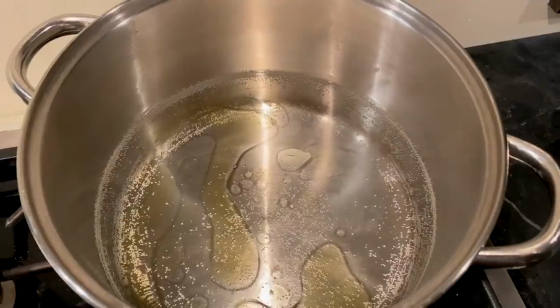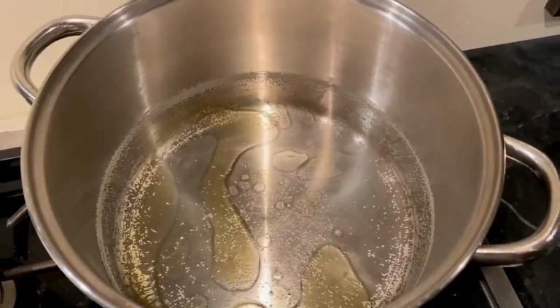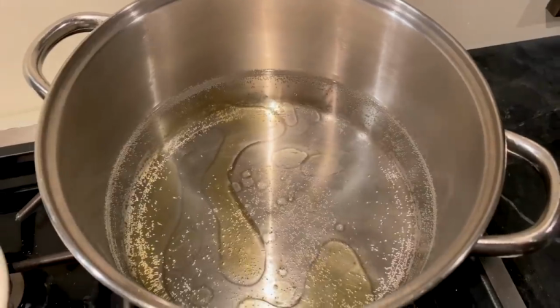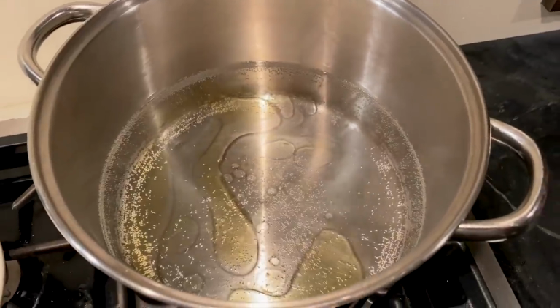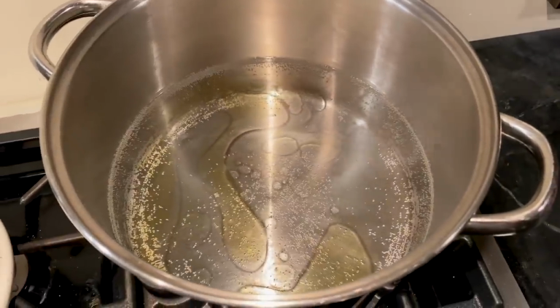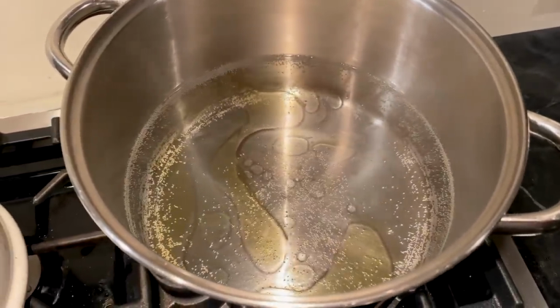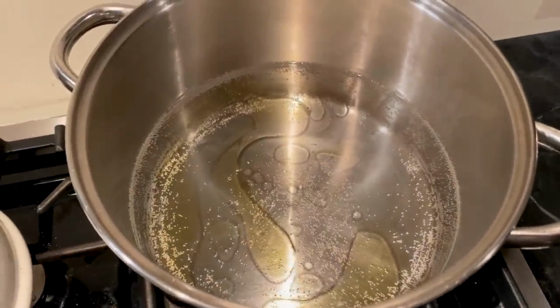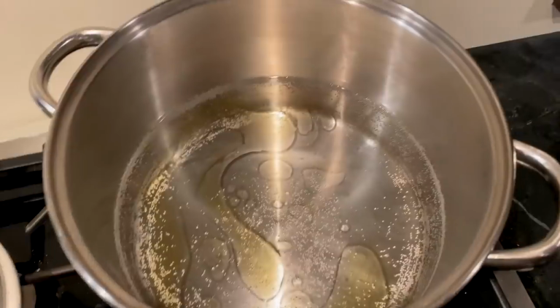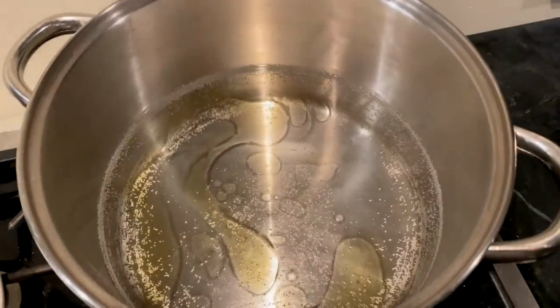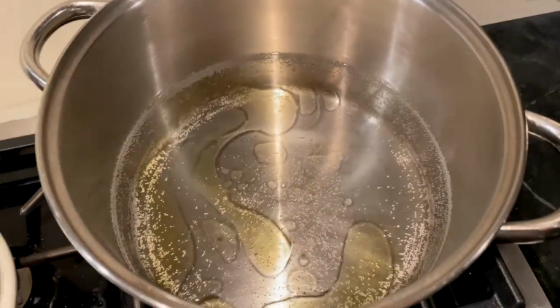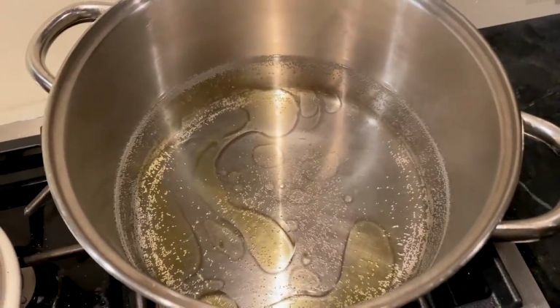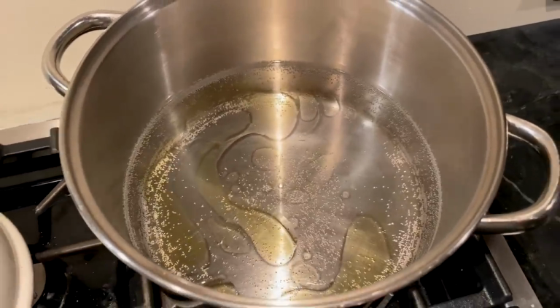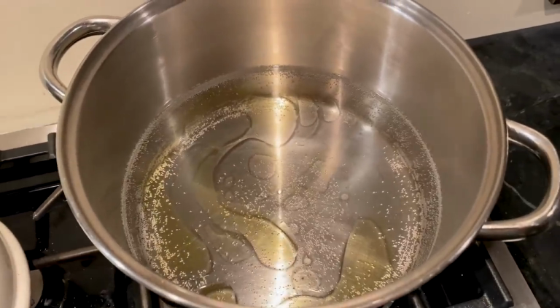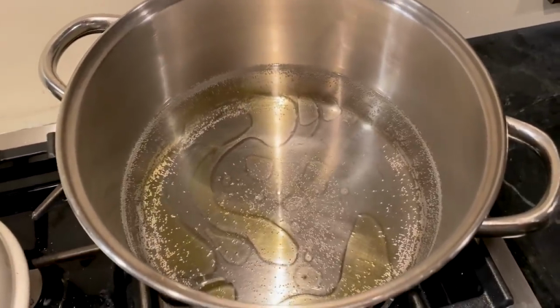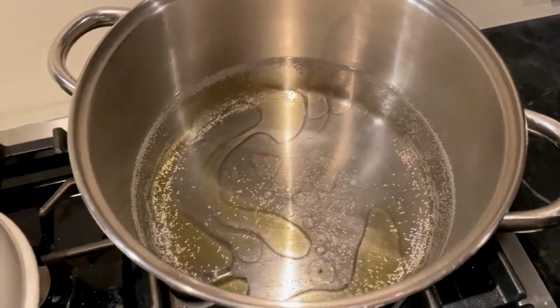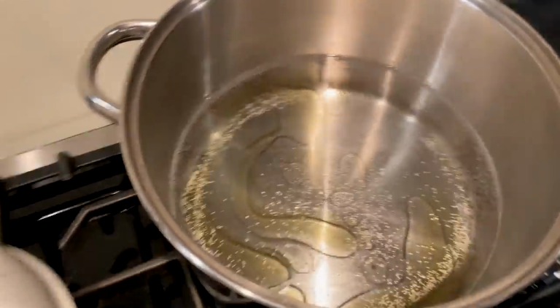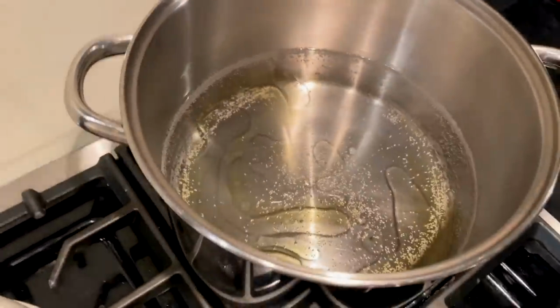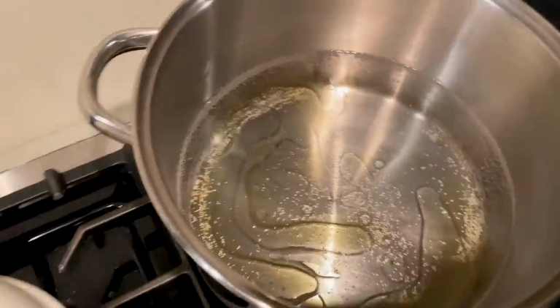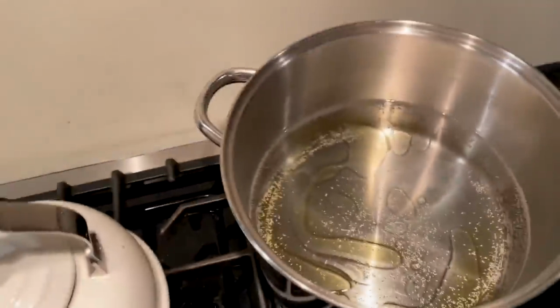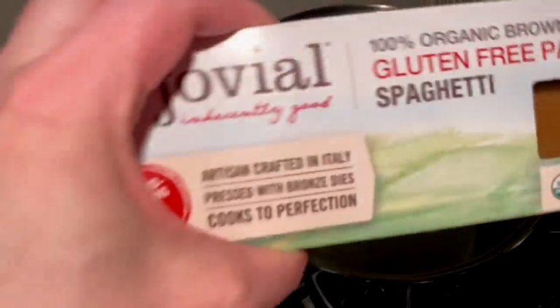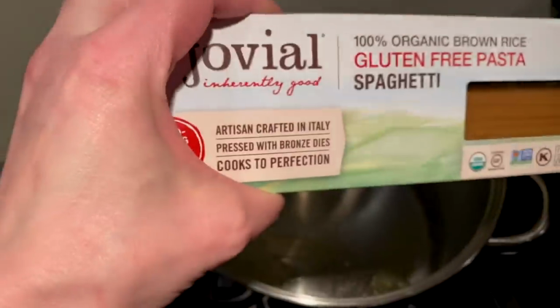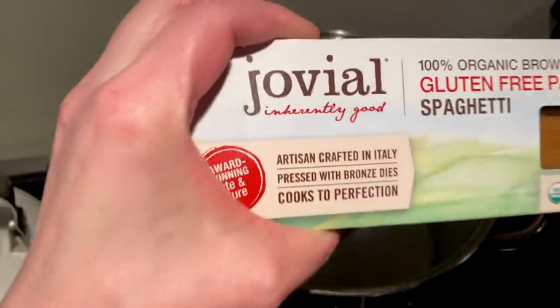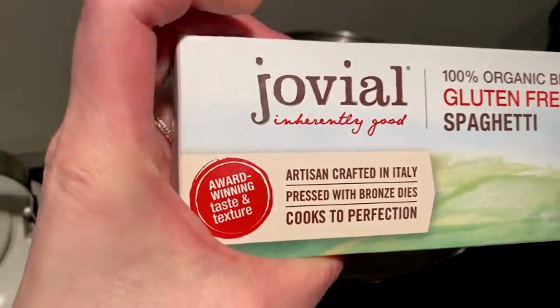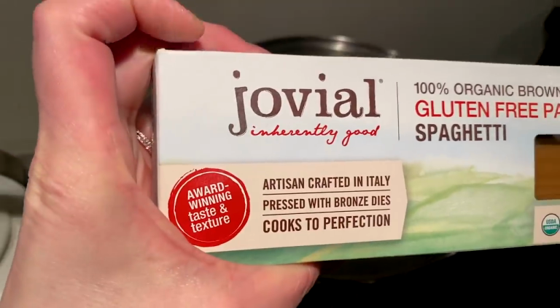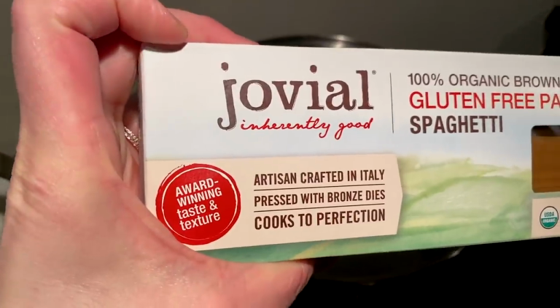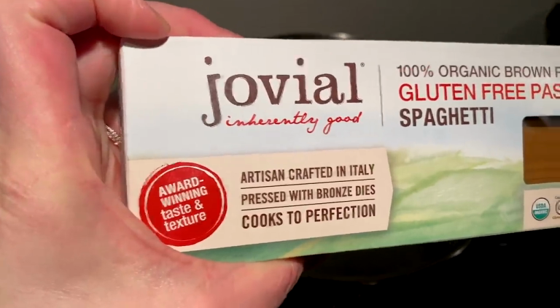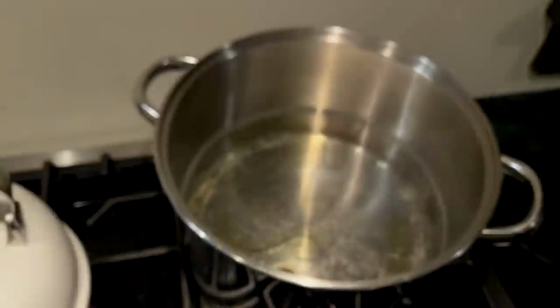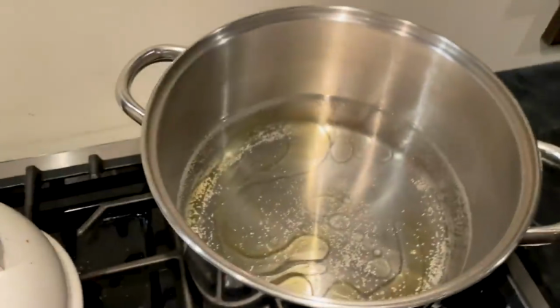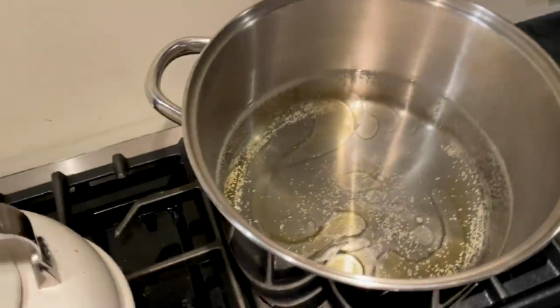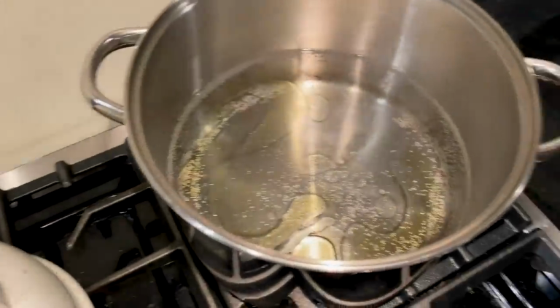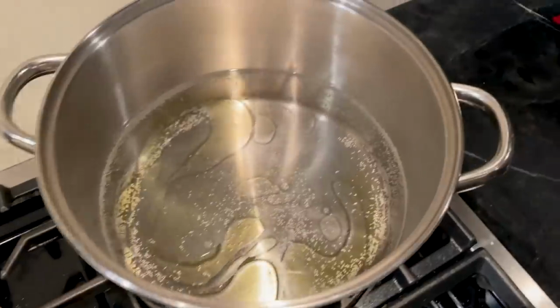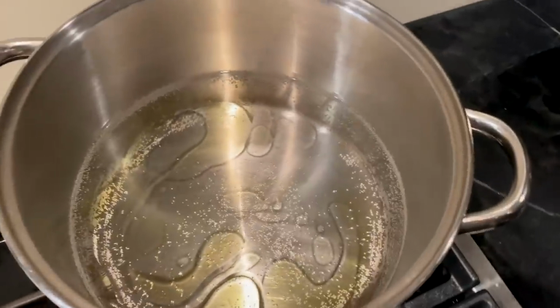While the onion and garlic are cooking I got my water going for my spaghetti. This is my favorite spaghetti brand, Jovial. They make great gluten-free brown rice pasta.